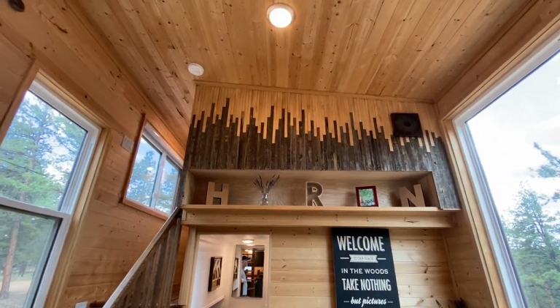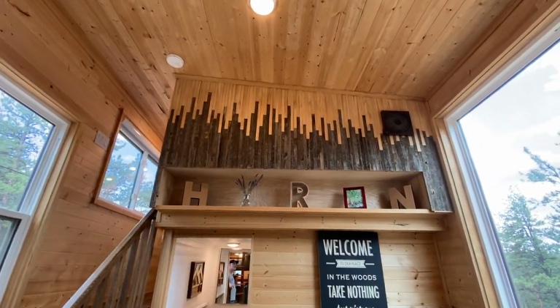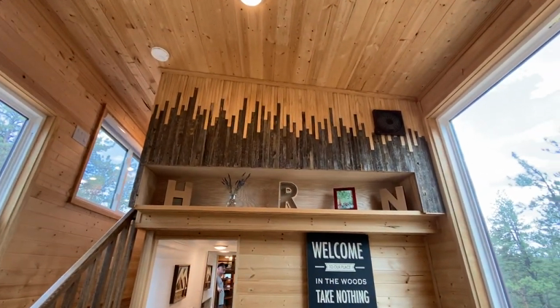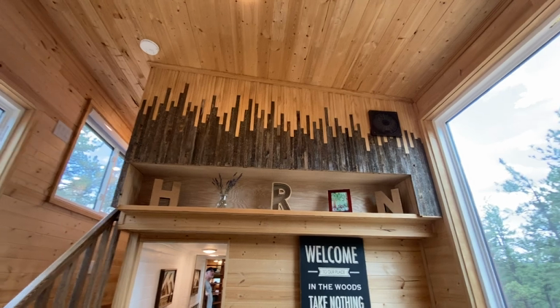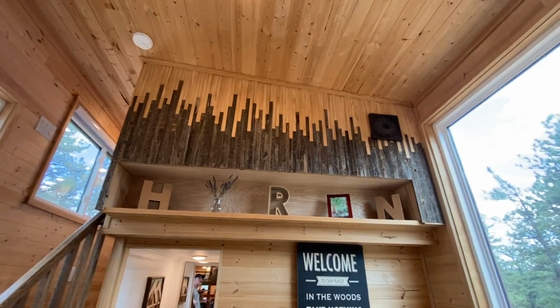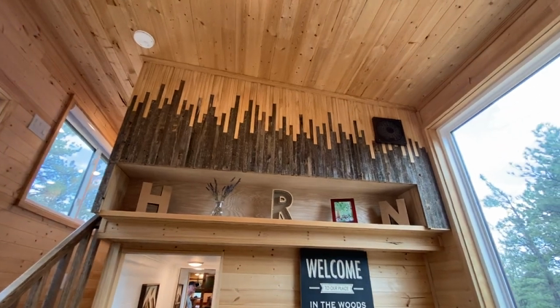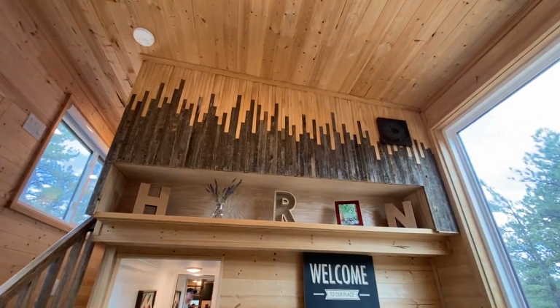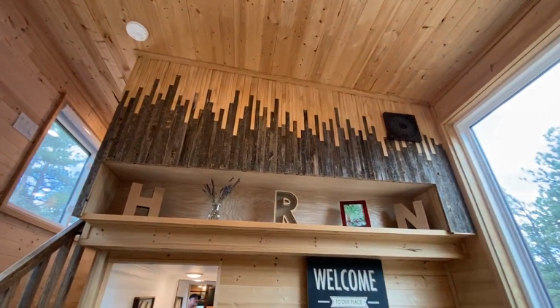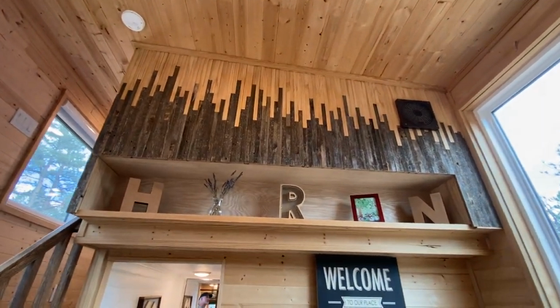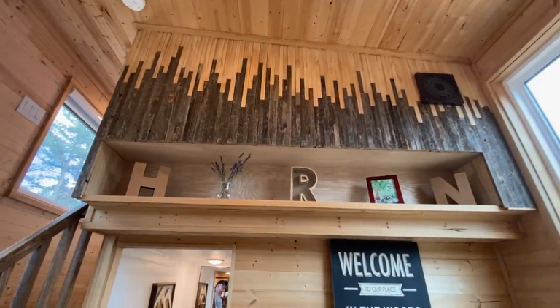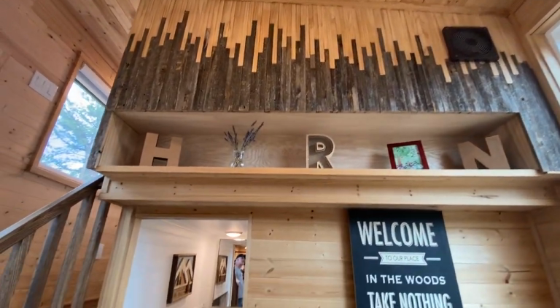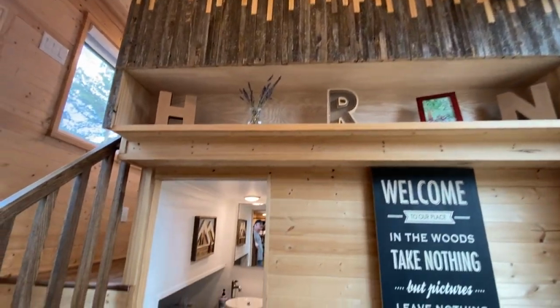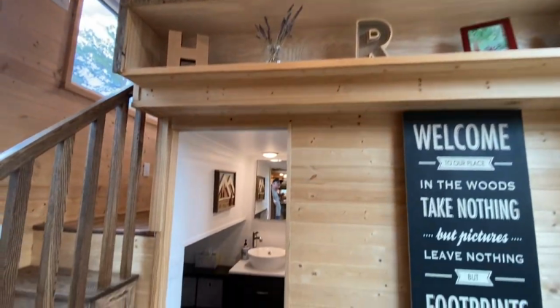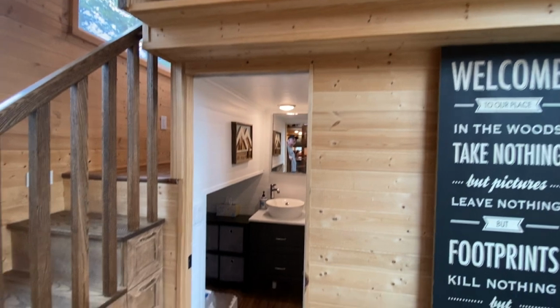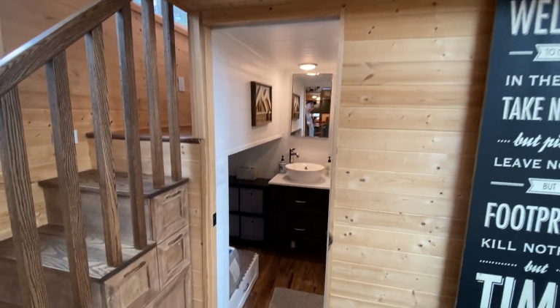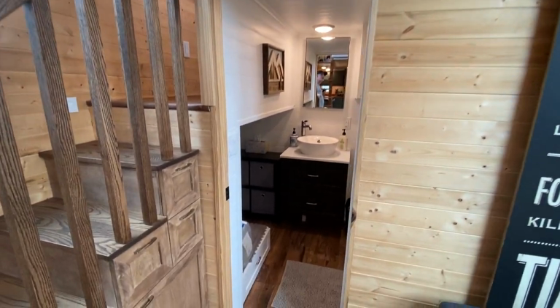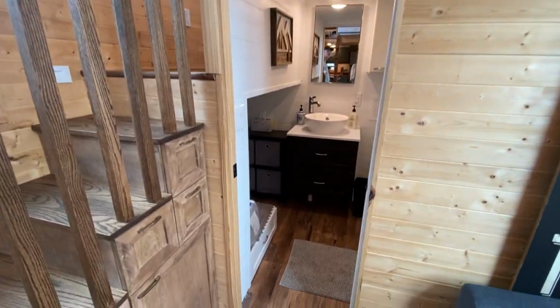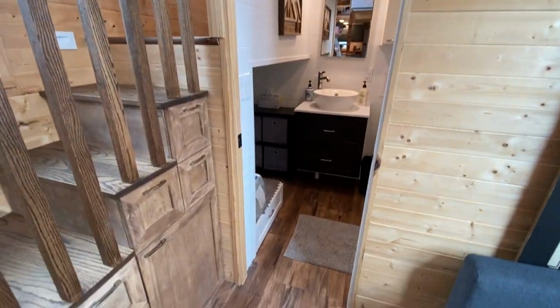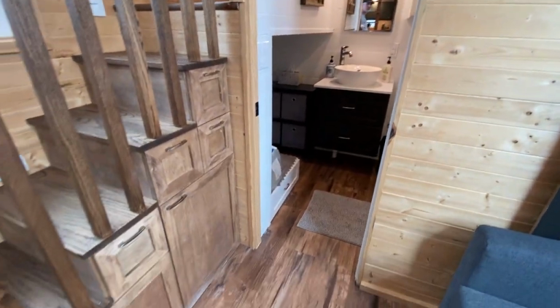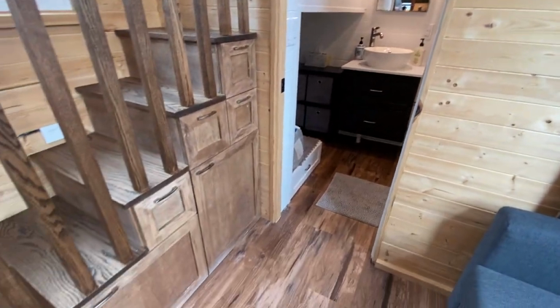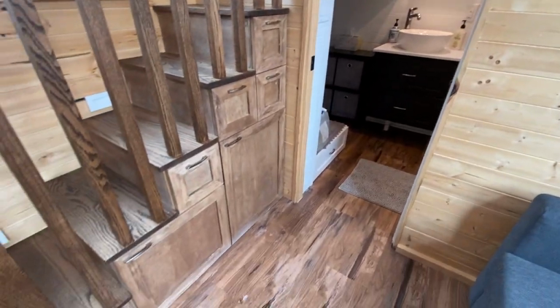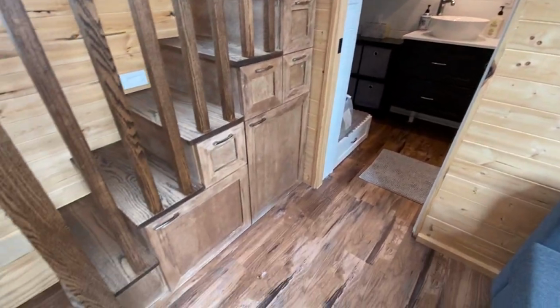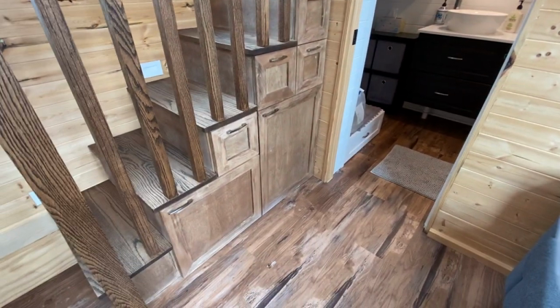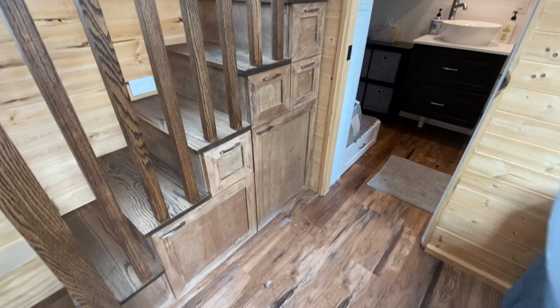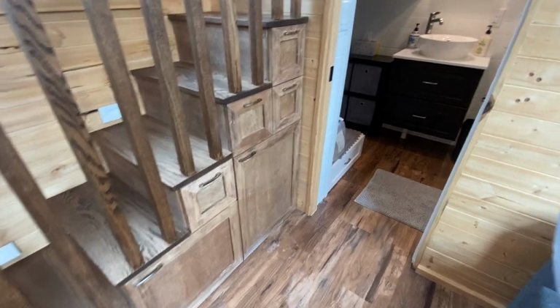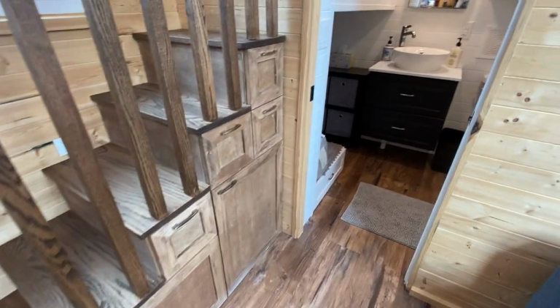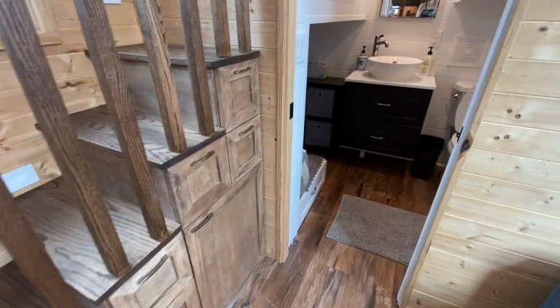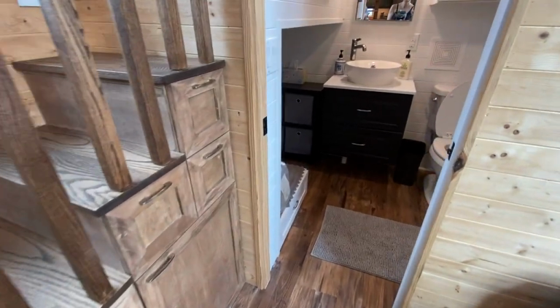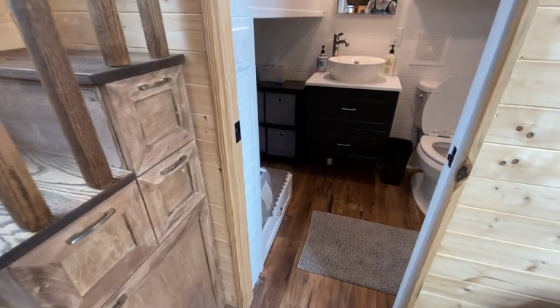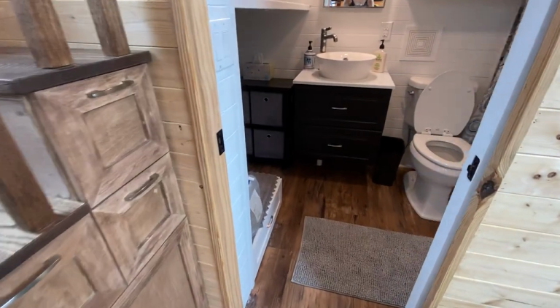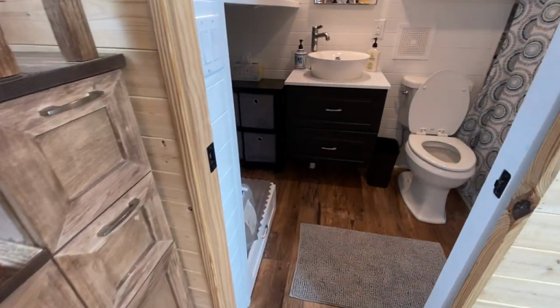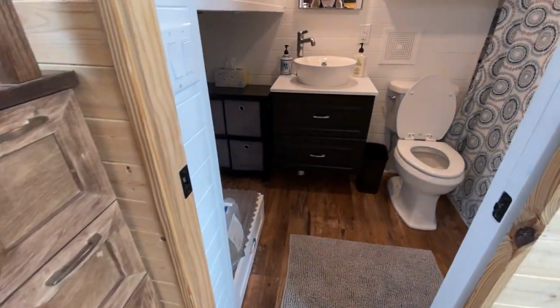There's a reclaimed wood accent — one of our guys came up with that design and it turned out beautifully. You can also see the storage staircase, which is standard in all of our stand-up lofts.